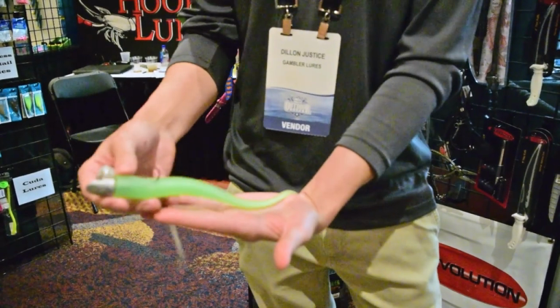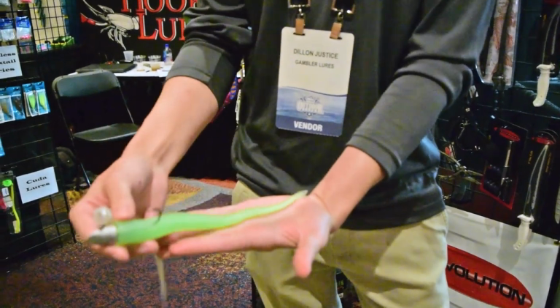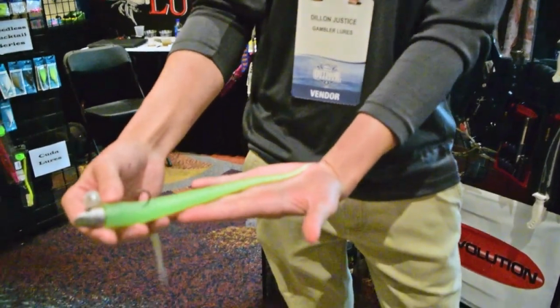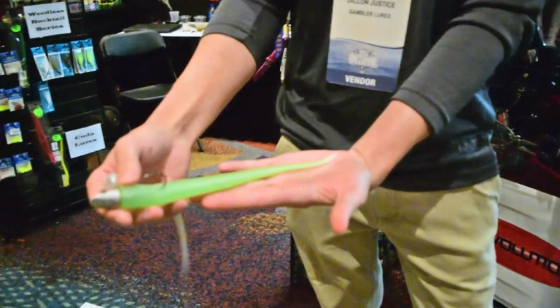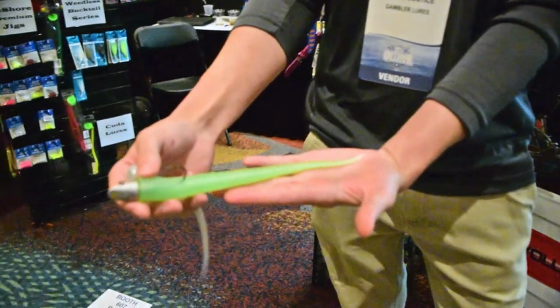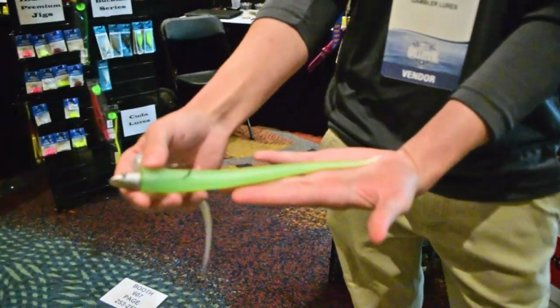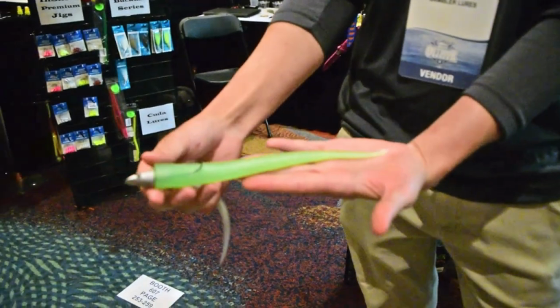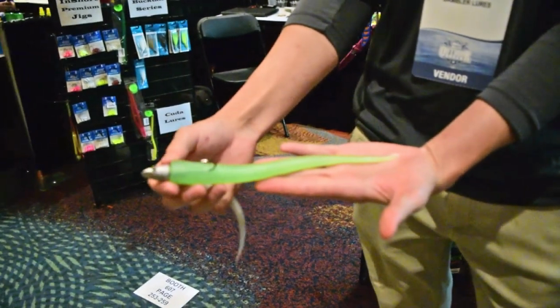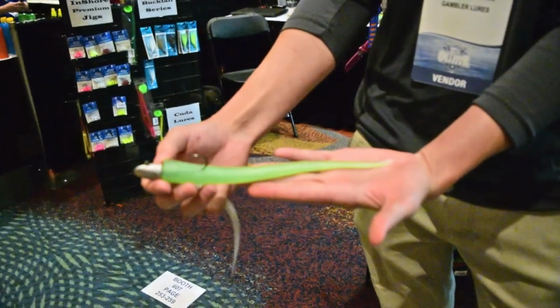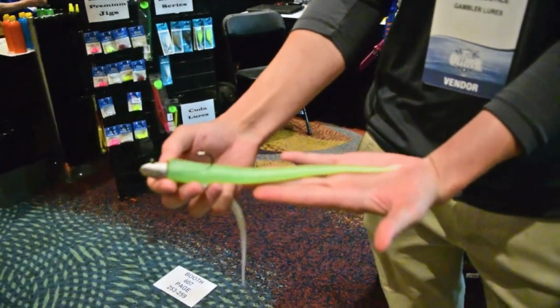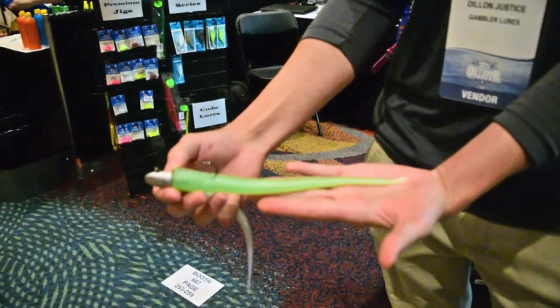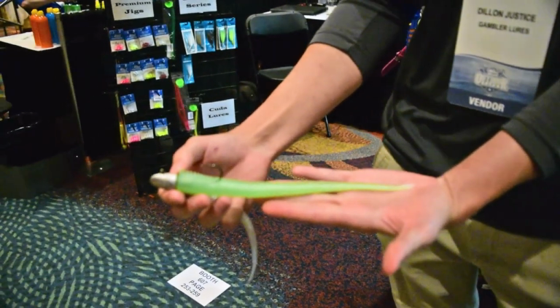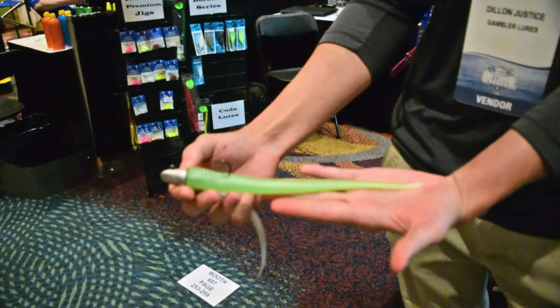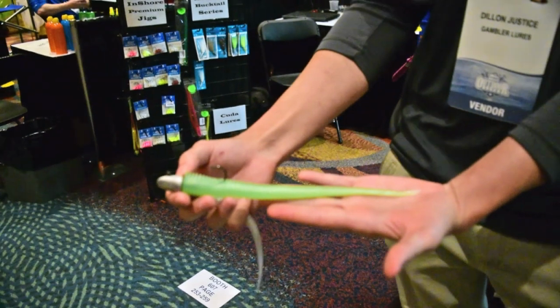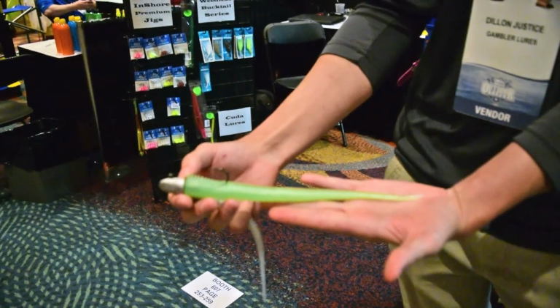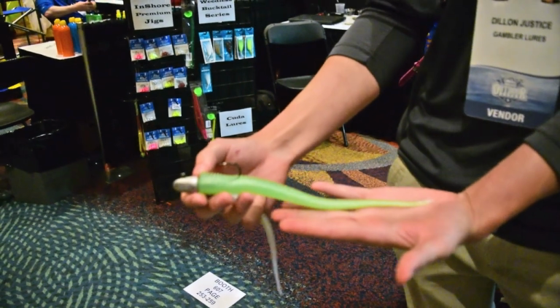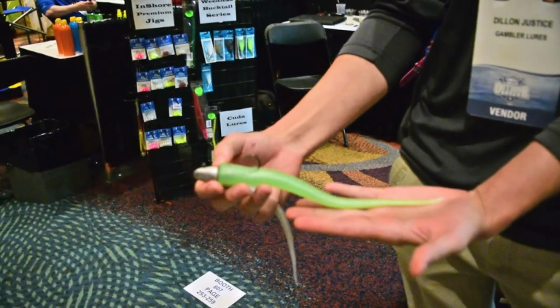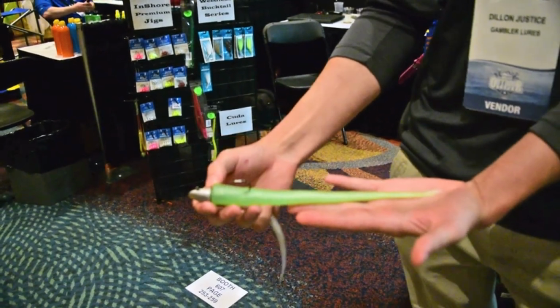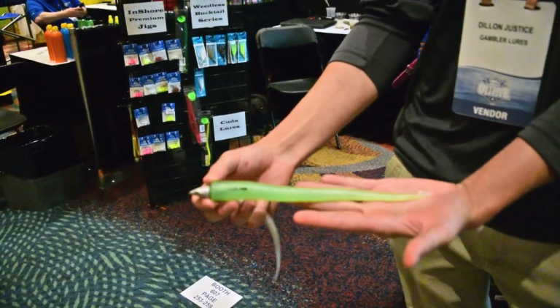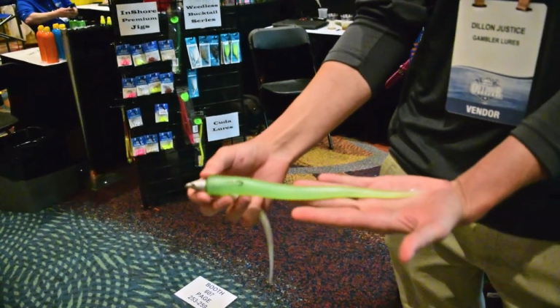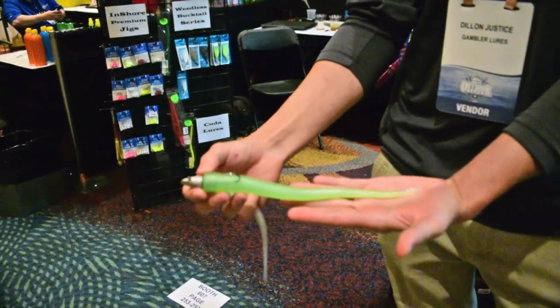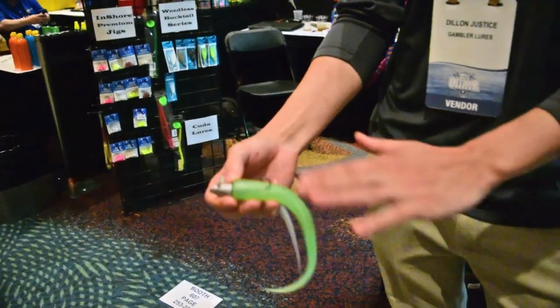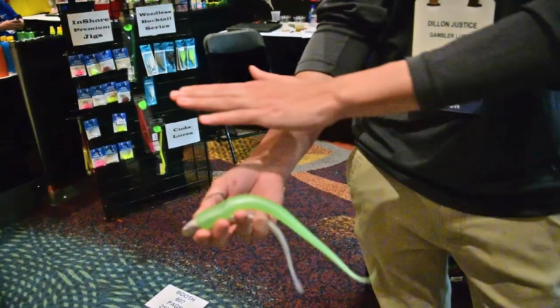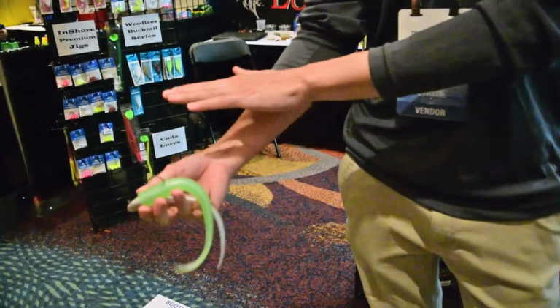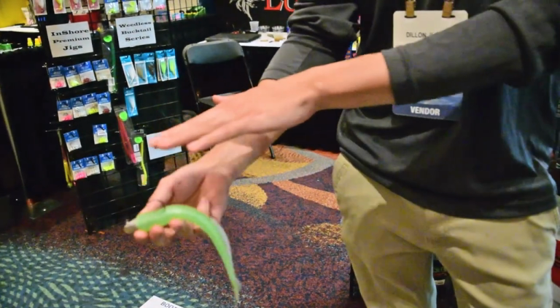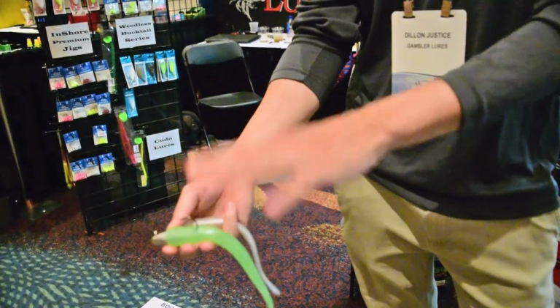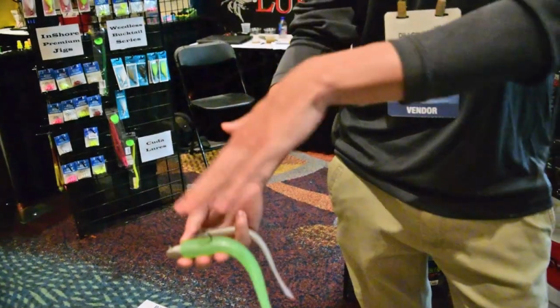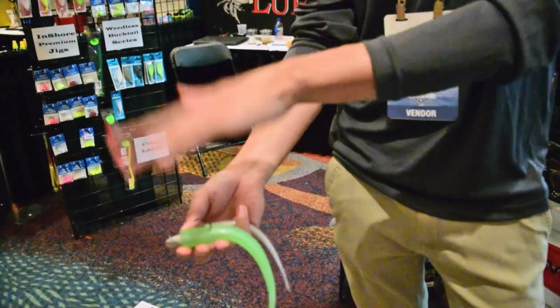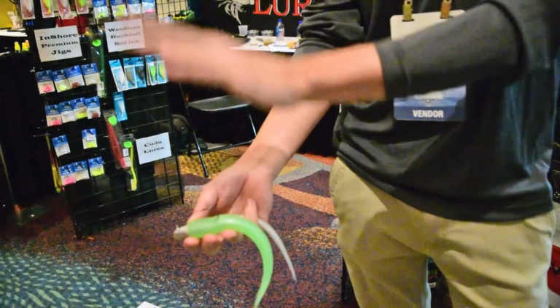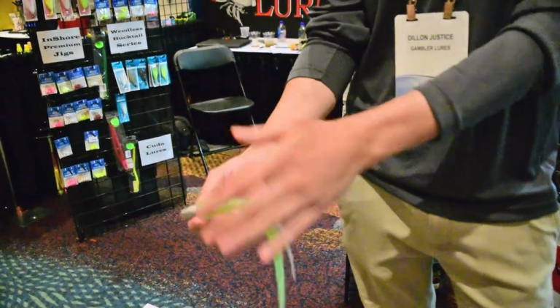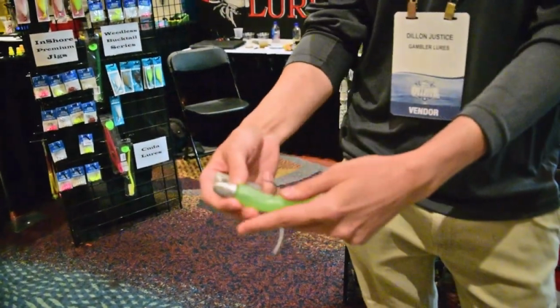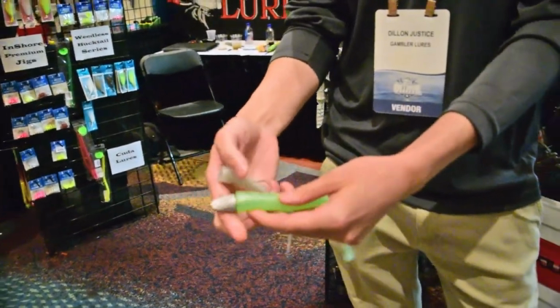It's a 10-inch, and you see here that we've rigged this one flat side down, which would allow for more of a gliding type action — kind of gliding down to the bottom in that more of an up and down action.